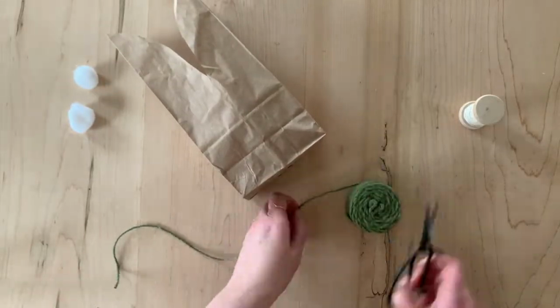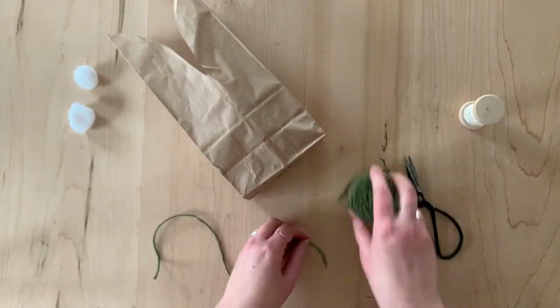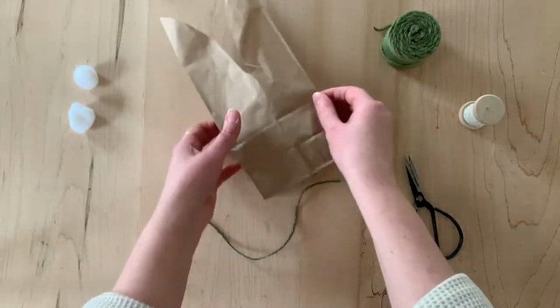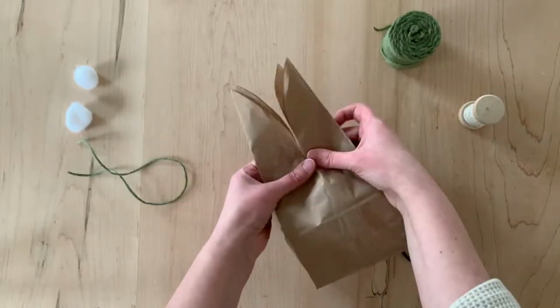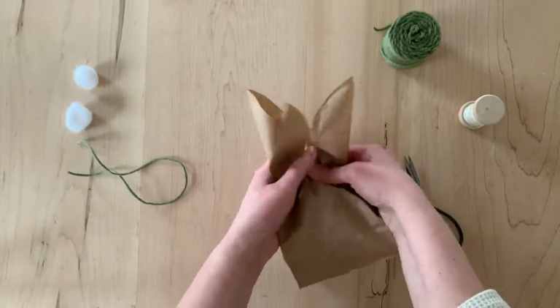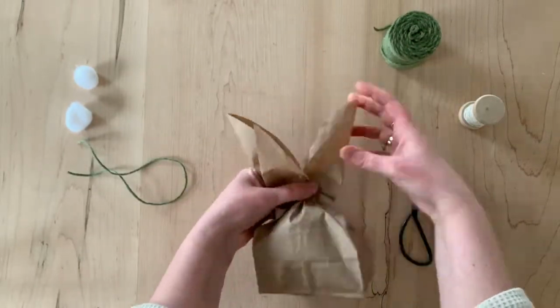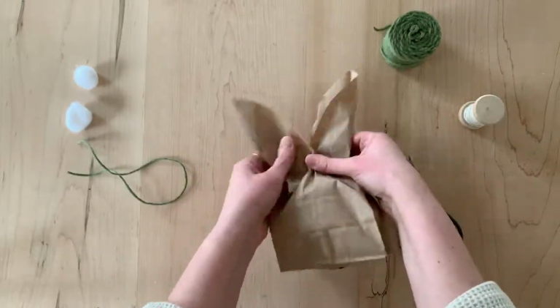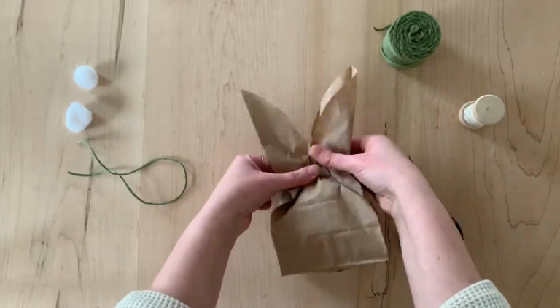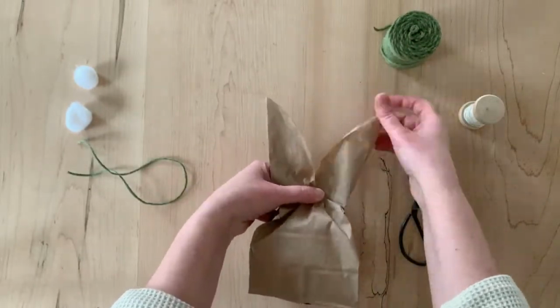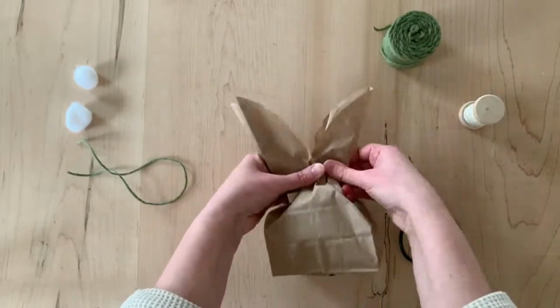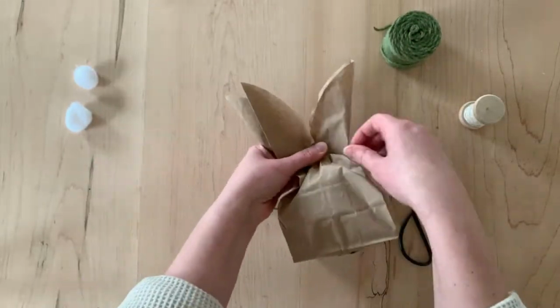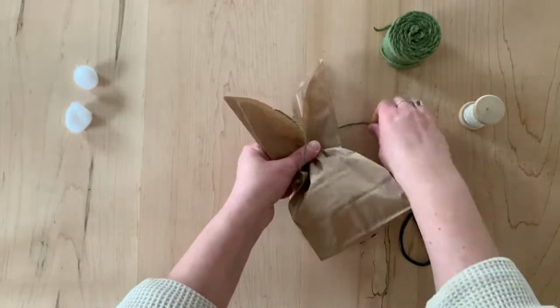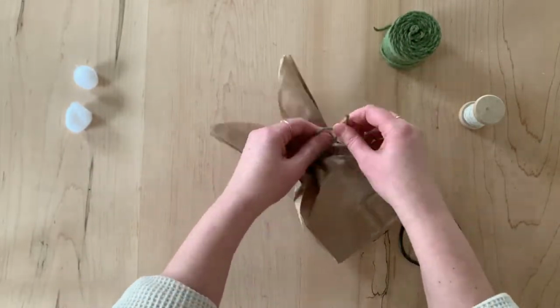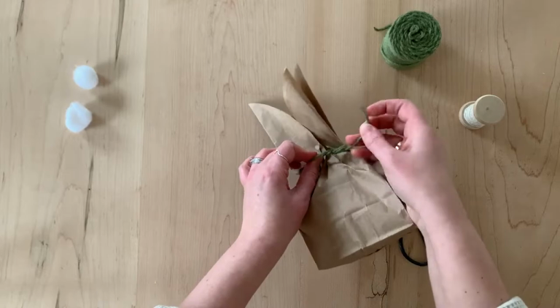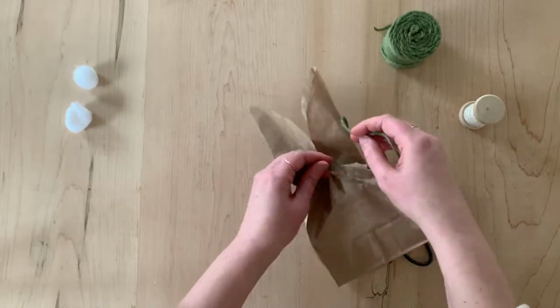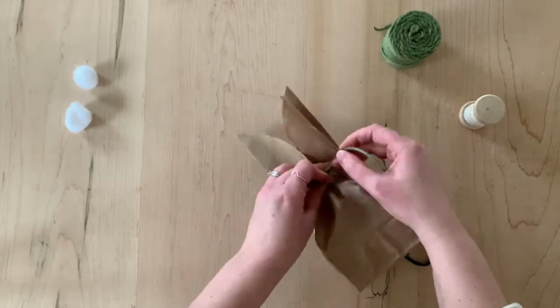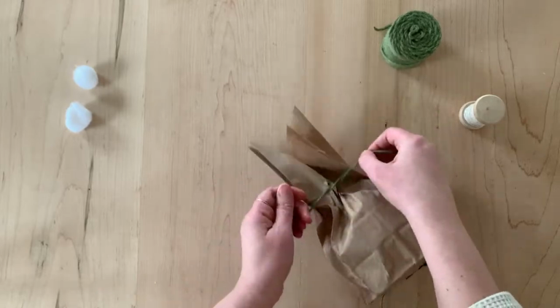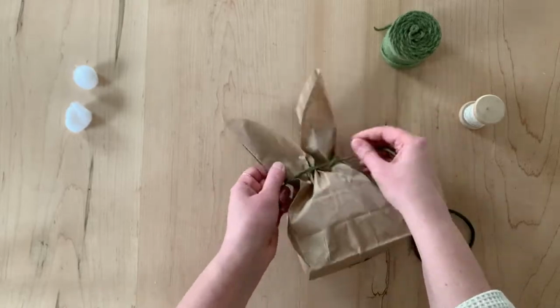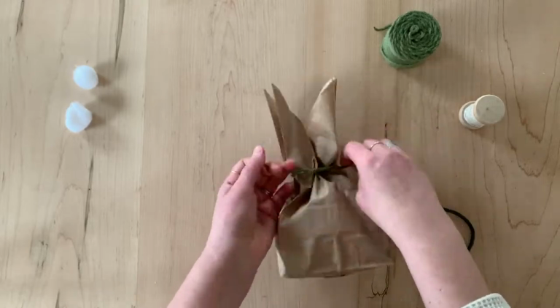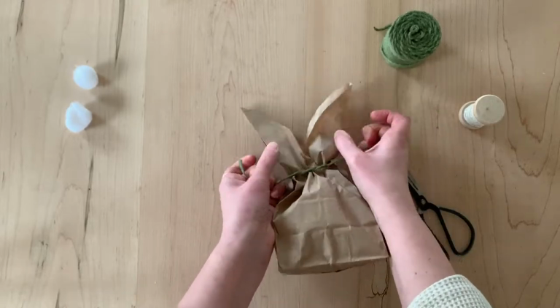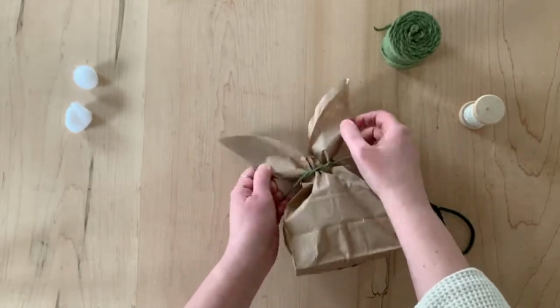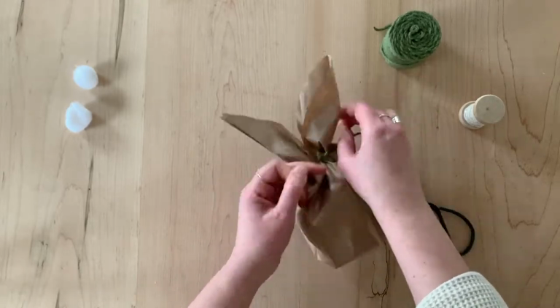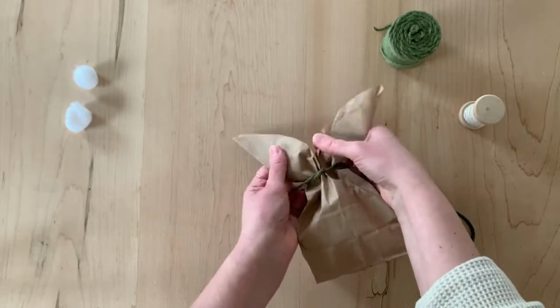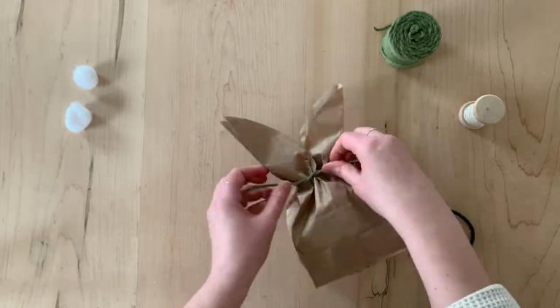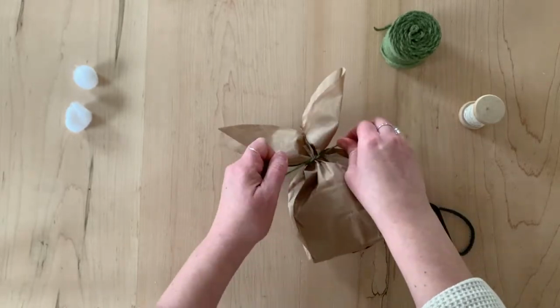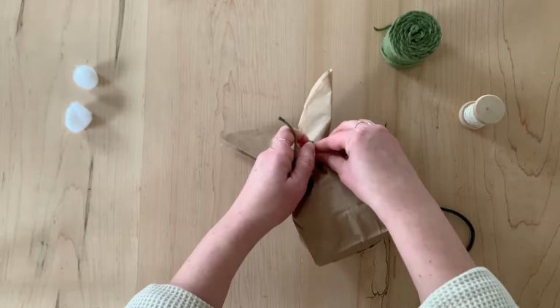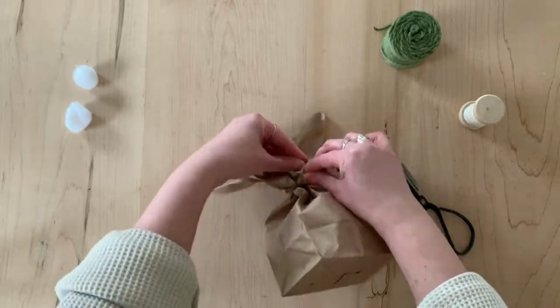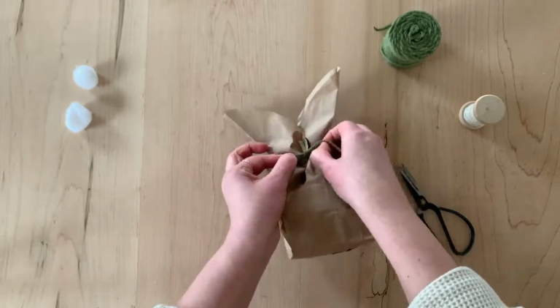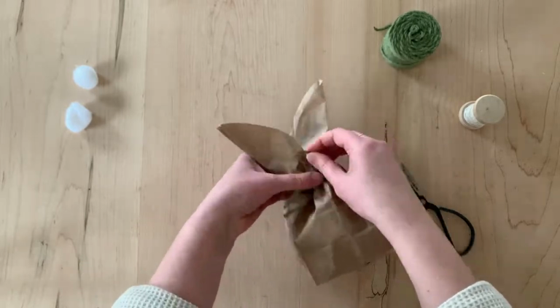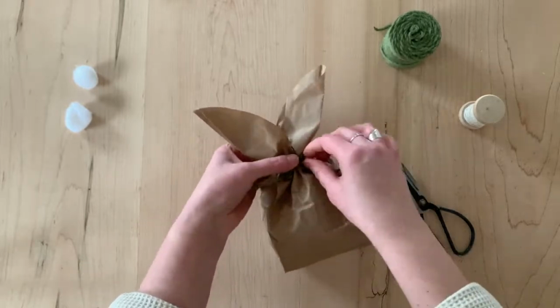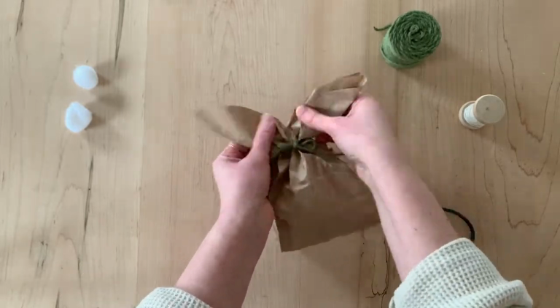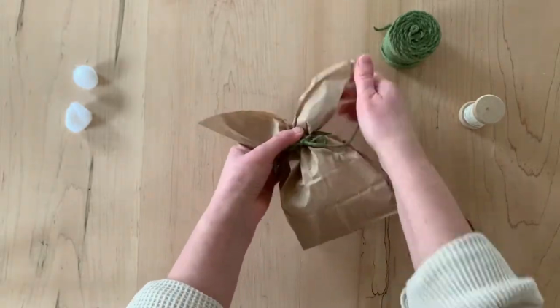Next you're going to cut some string or twine. Pinch the bag at the bottom of the ears and tie the string around the bag. You're just going to keep cinching the bag tight while keeping the ears fluffed out as much as possible. Tie the string and arrange the ears.